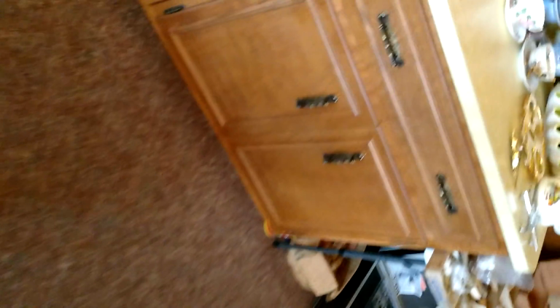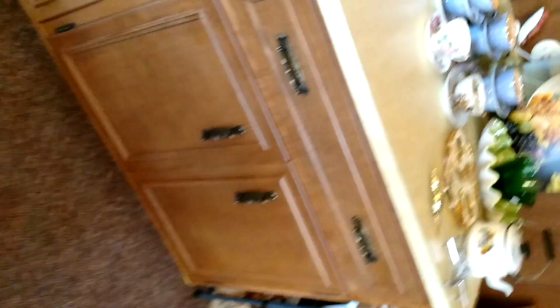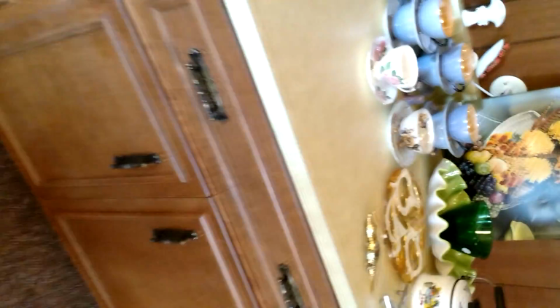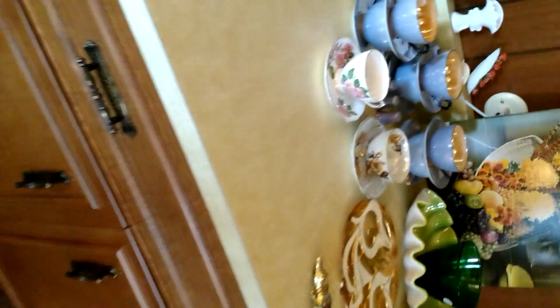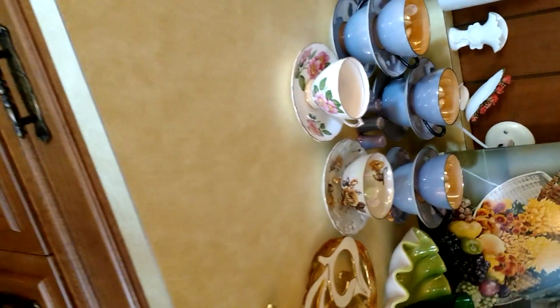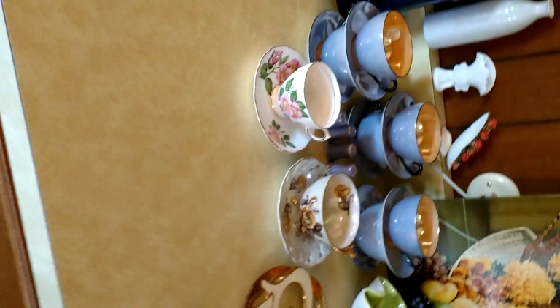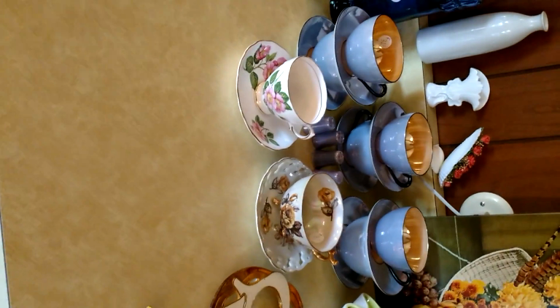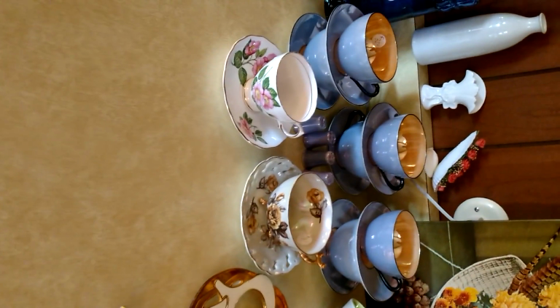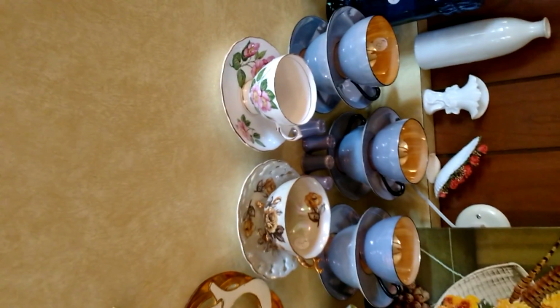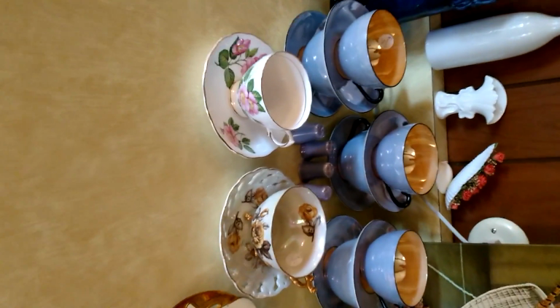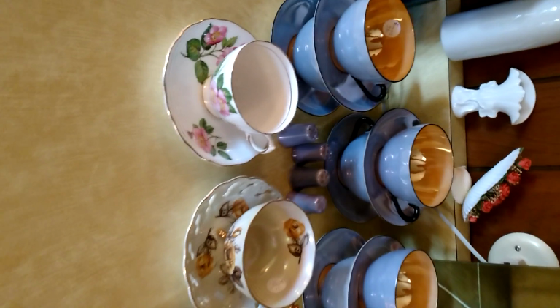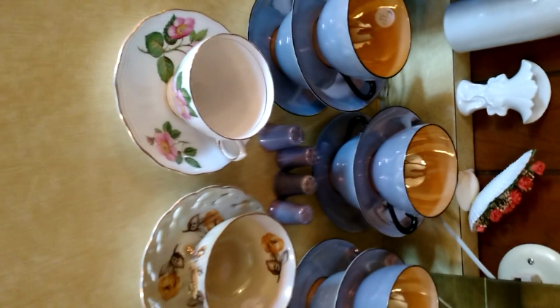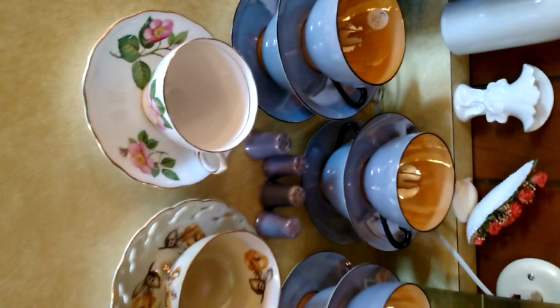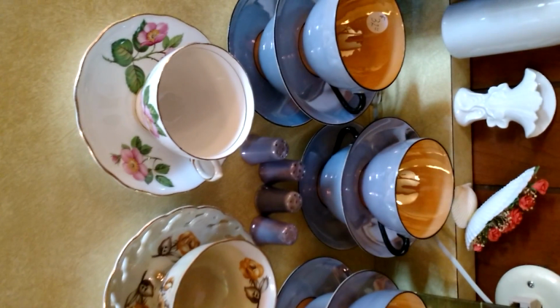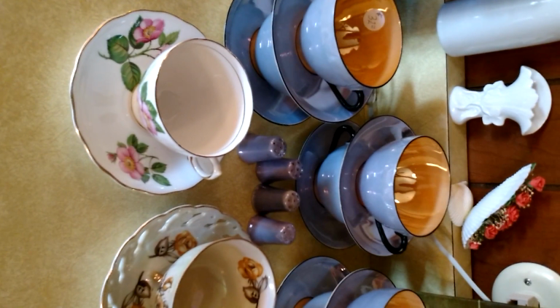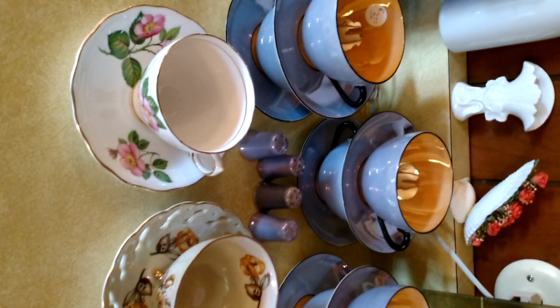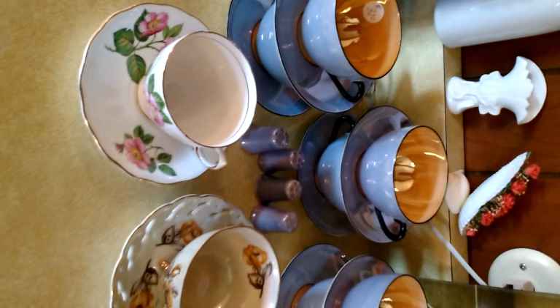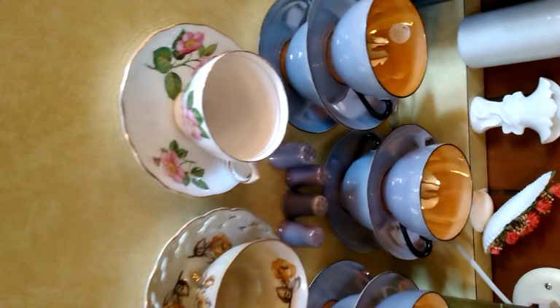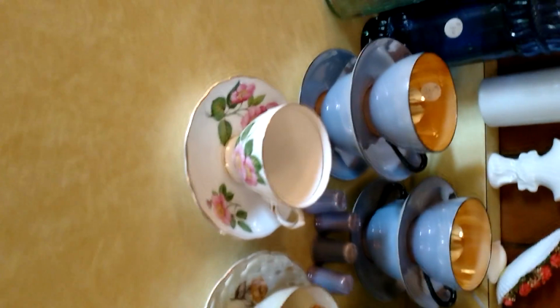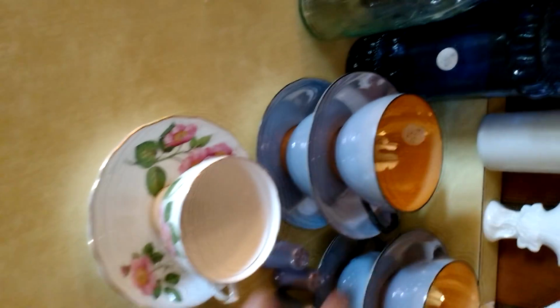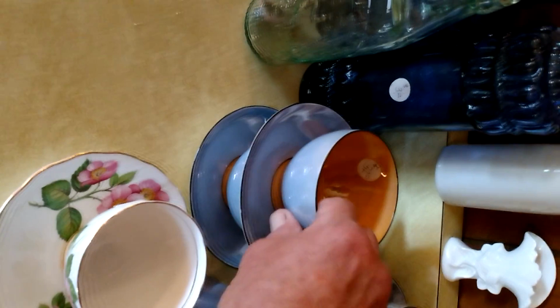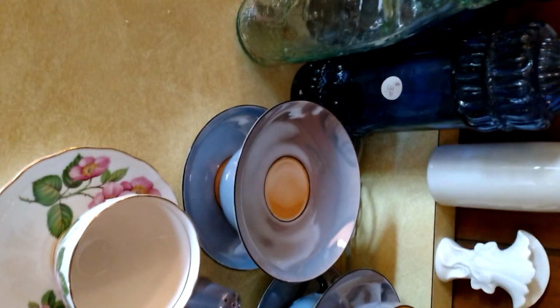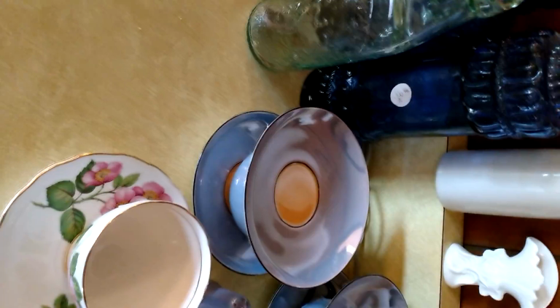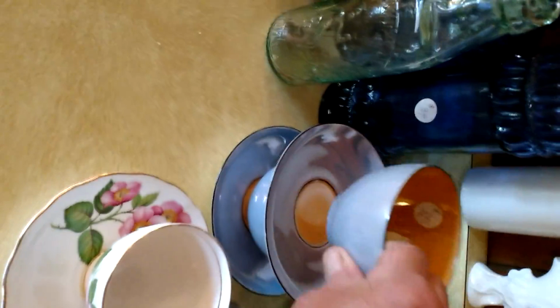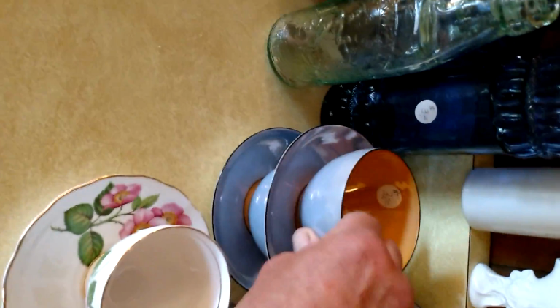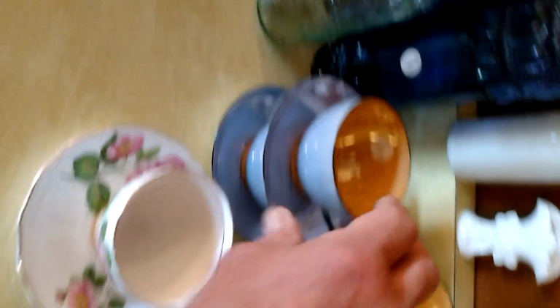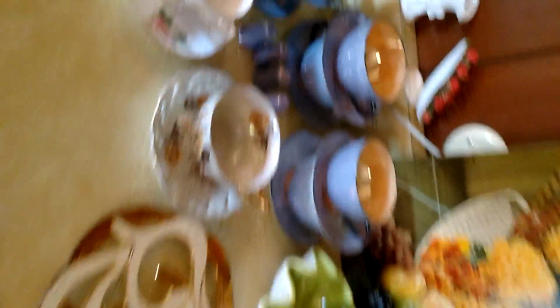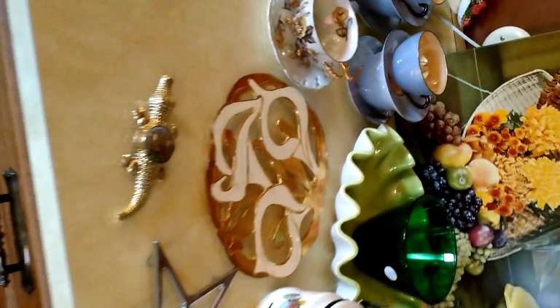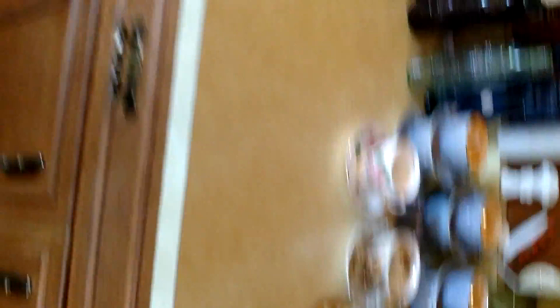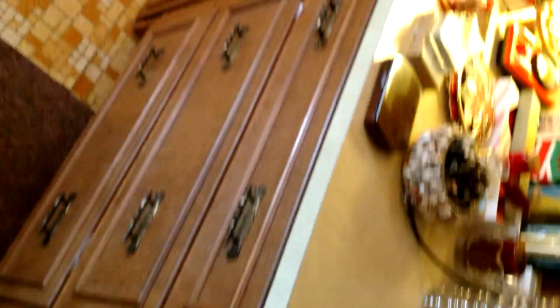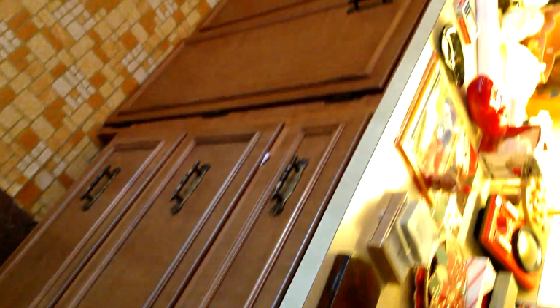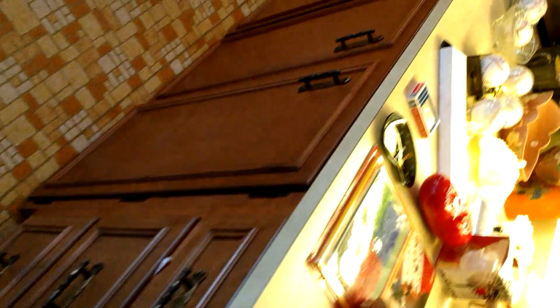Probably the cutest little Czech teacup set I have ever, ever seen. Check out the color, how it pops on there — both kind of an opalescence thing. Really, really cool stuff.